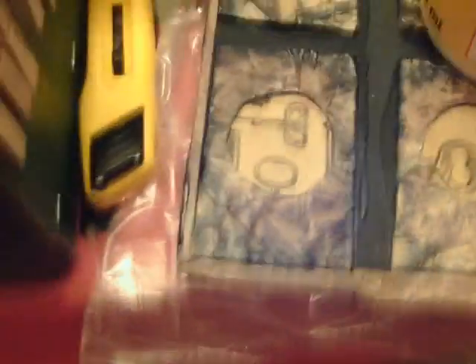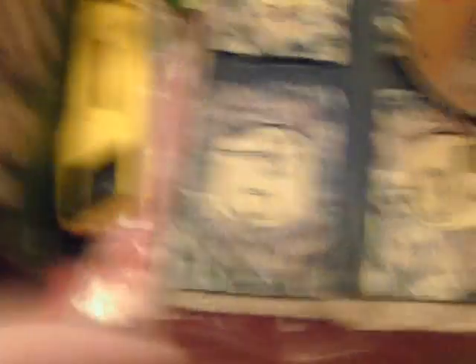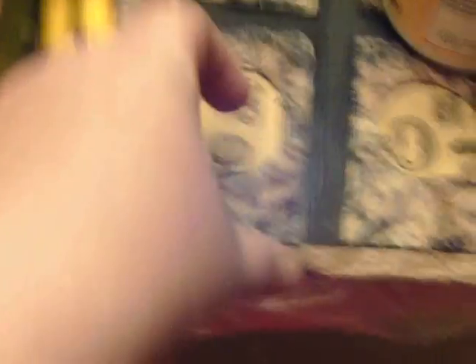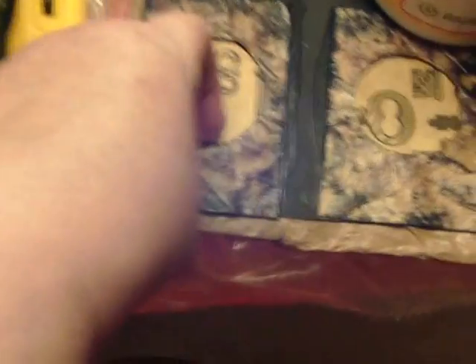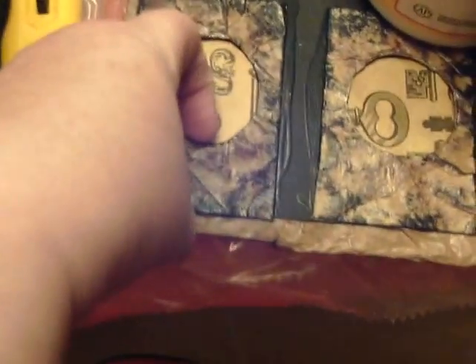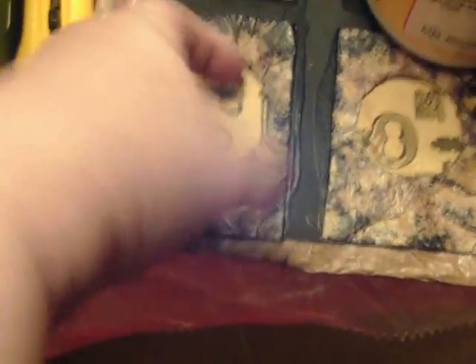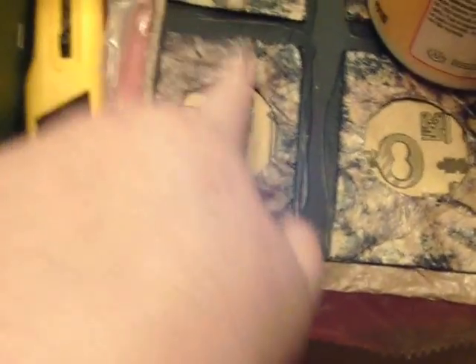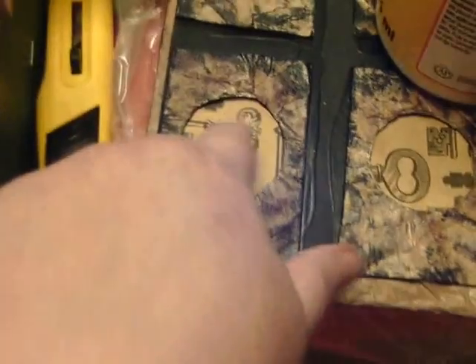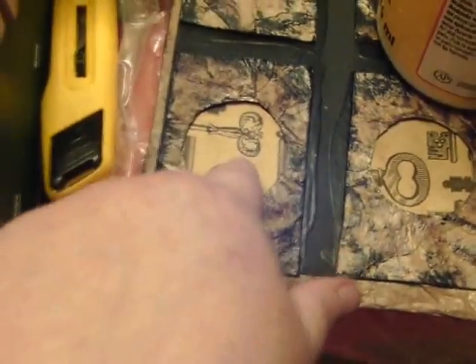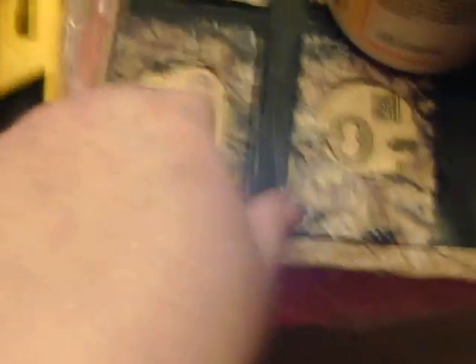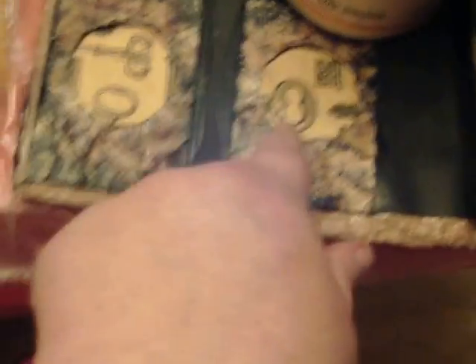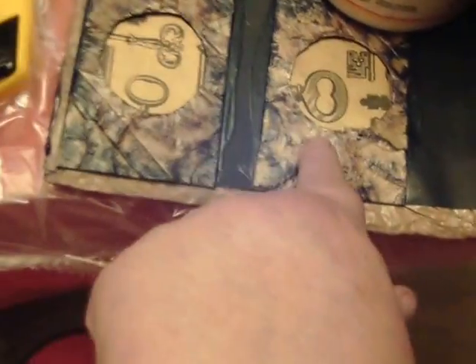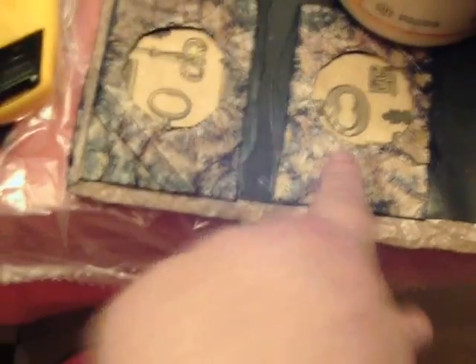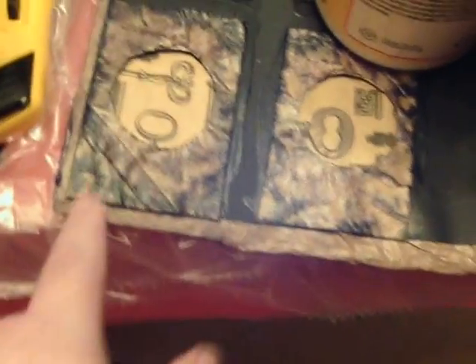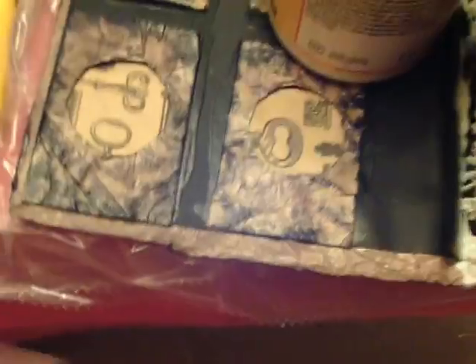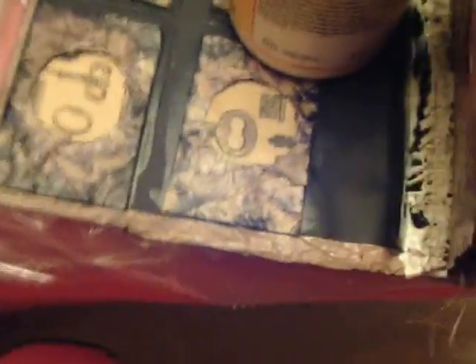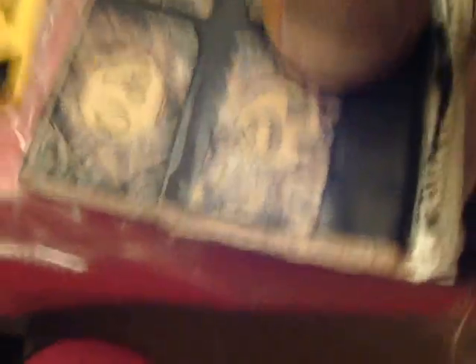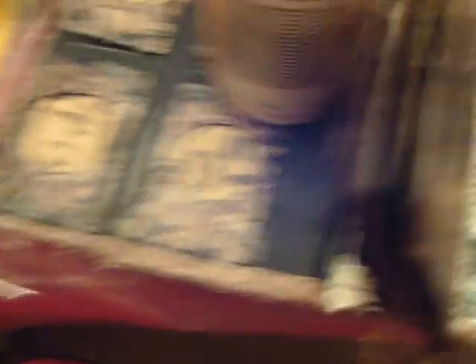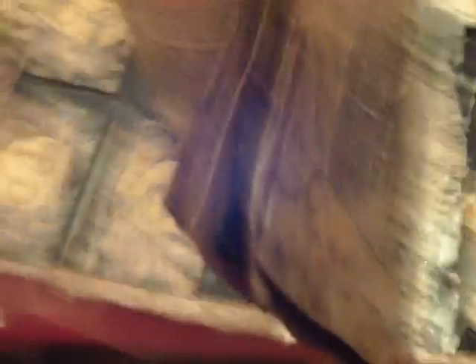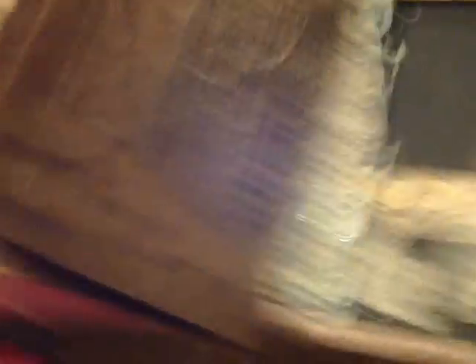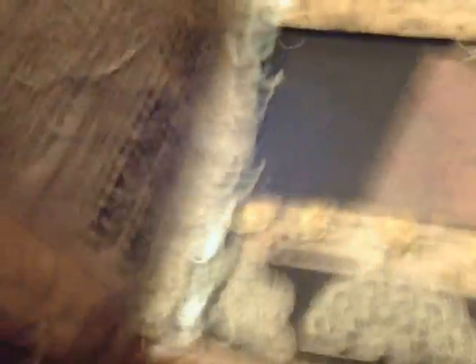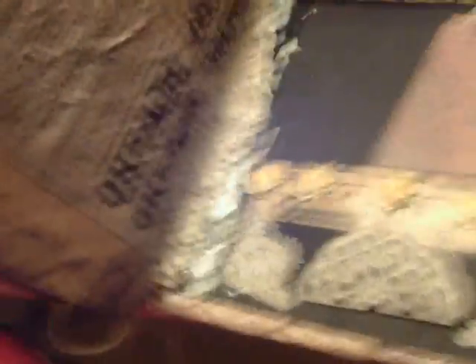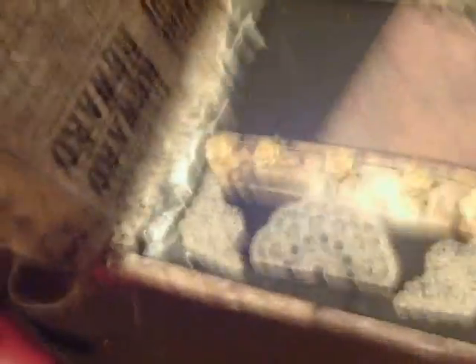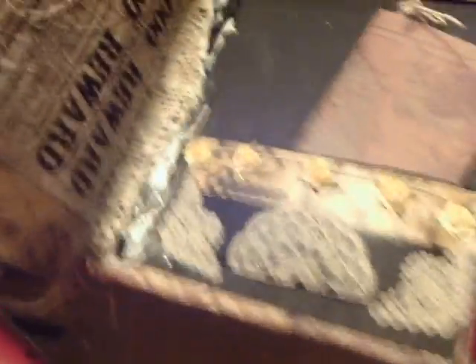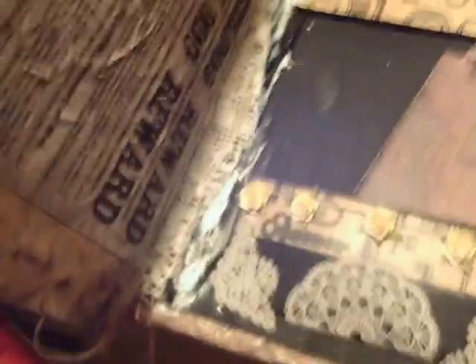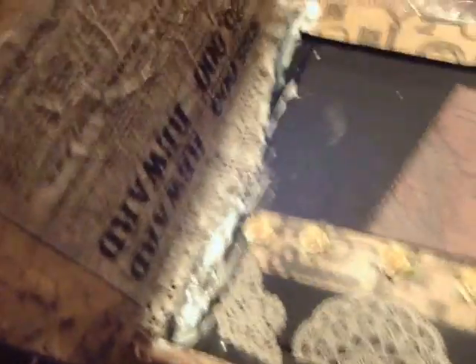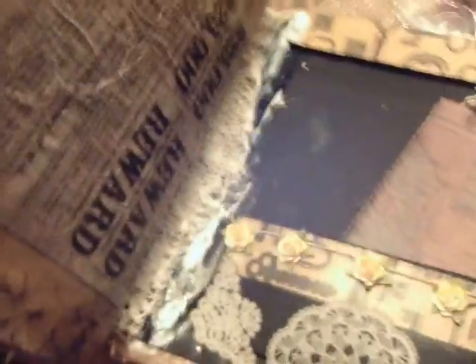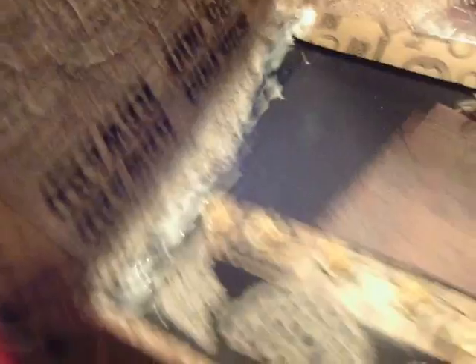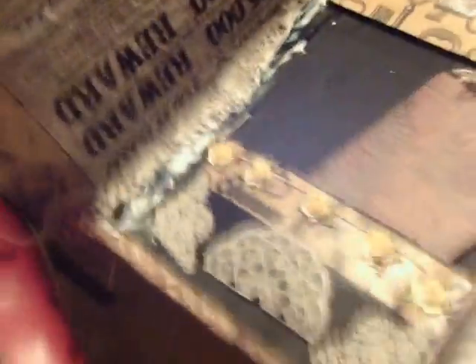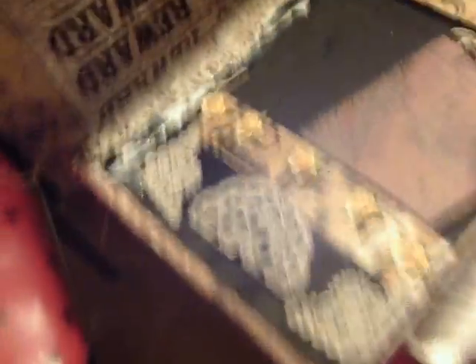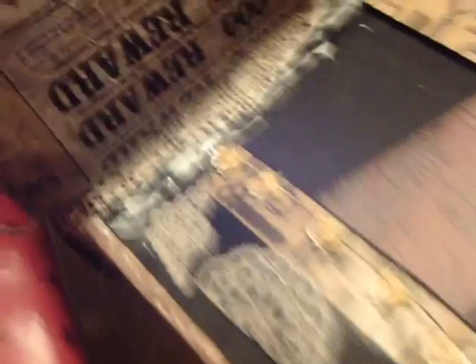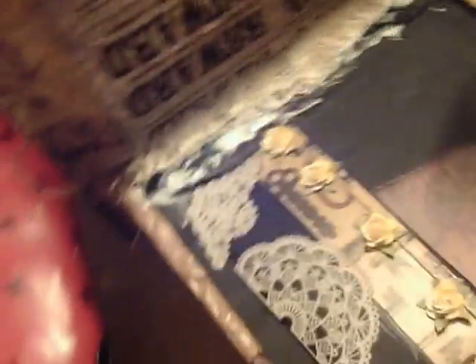Here are some pockets I made to put photographs in, in the front. I'll show the completed project when it's all done.